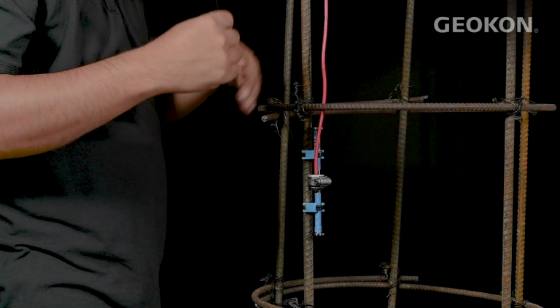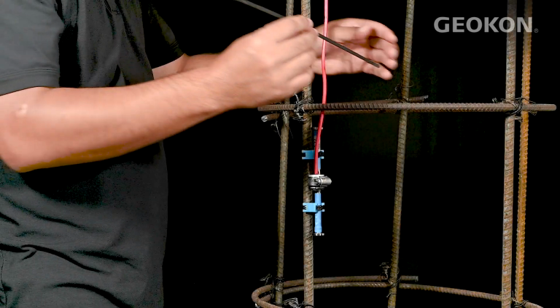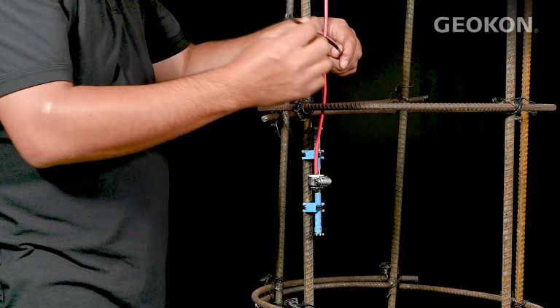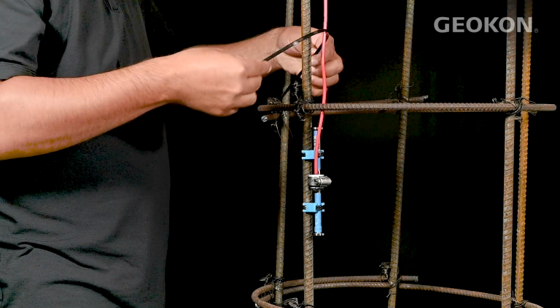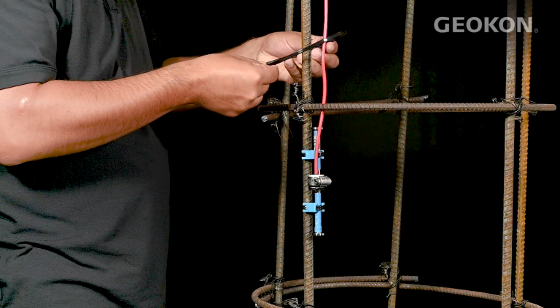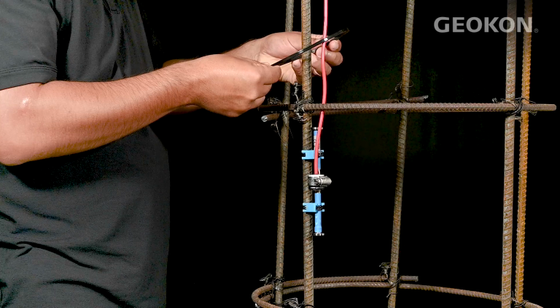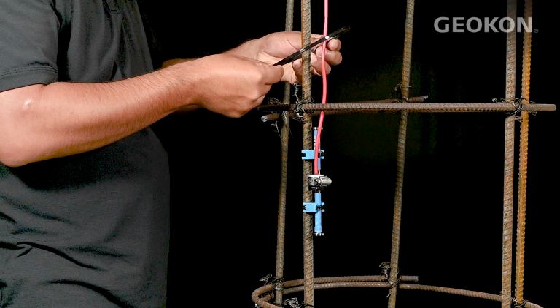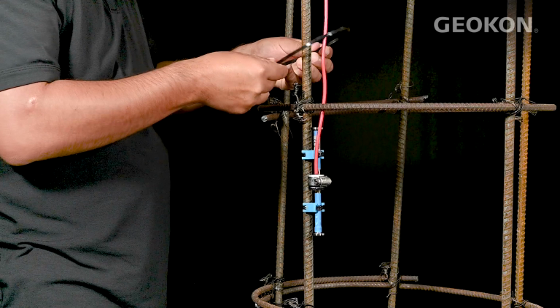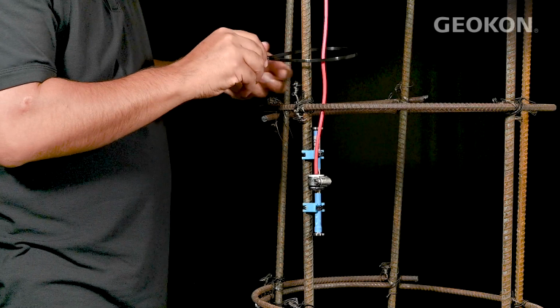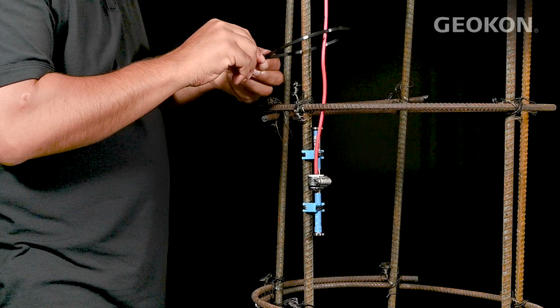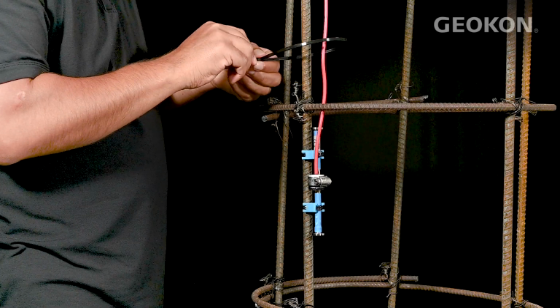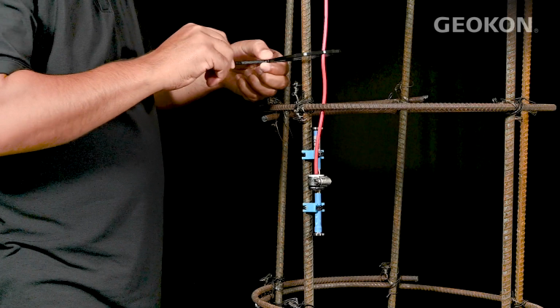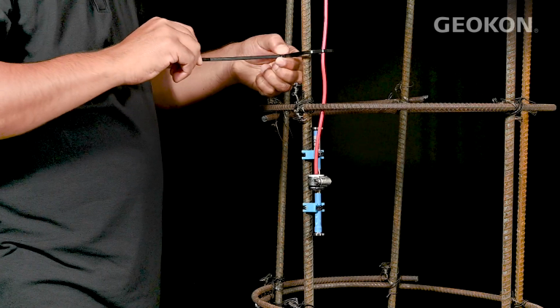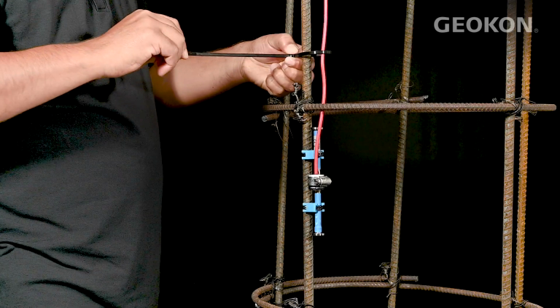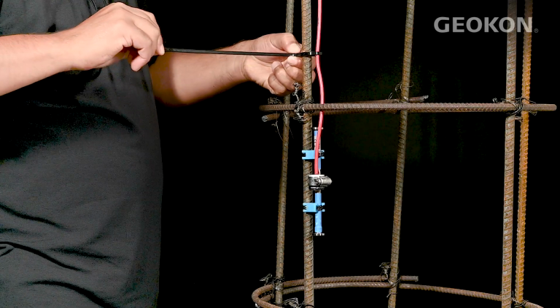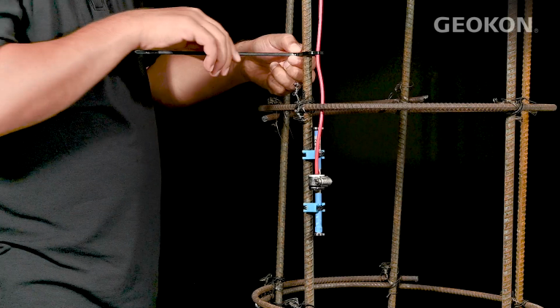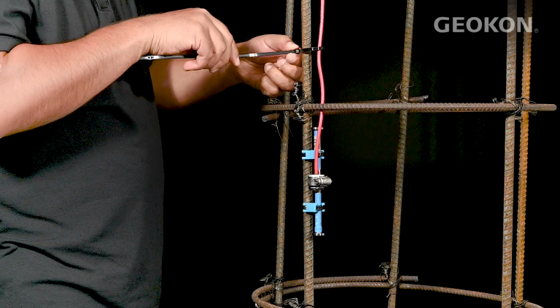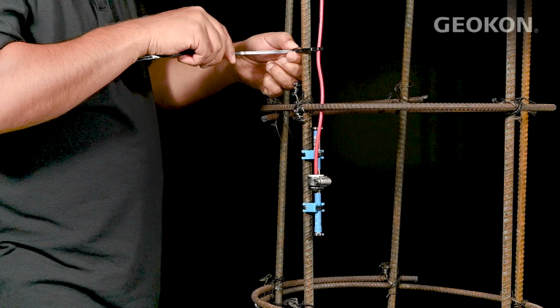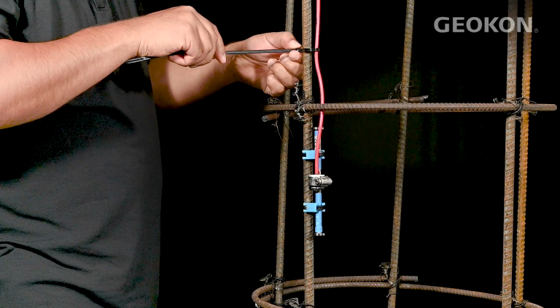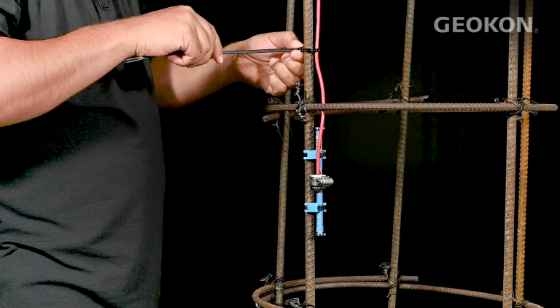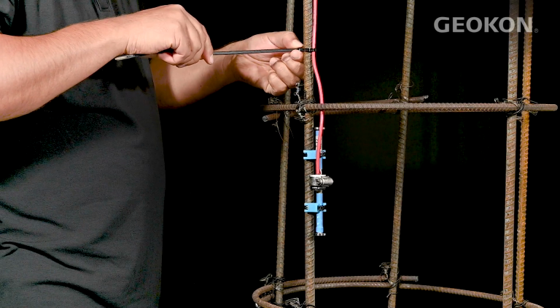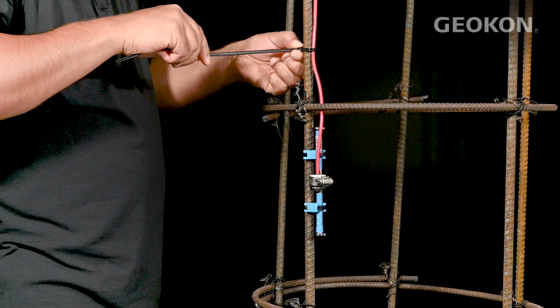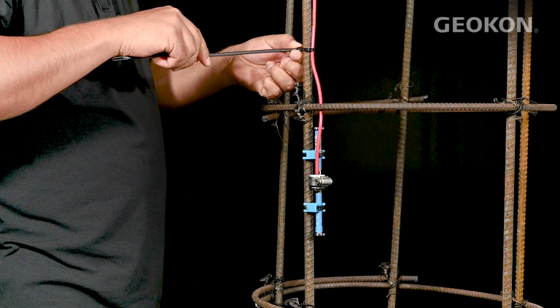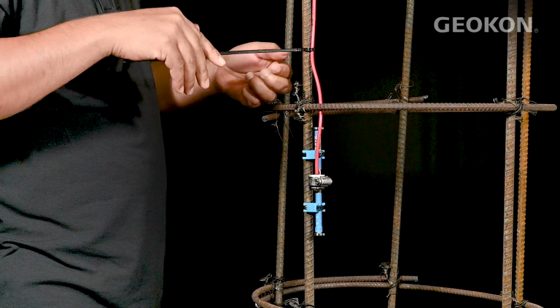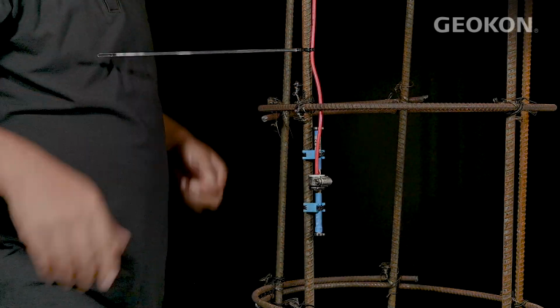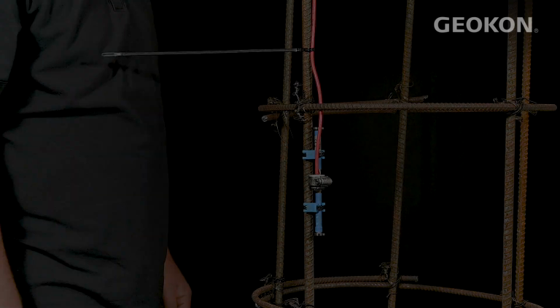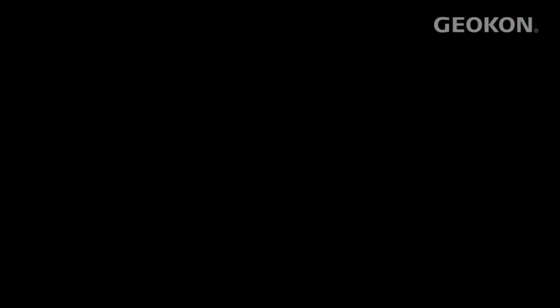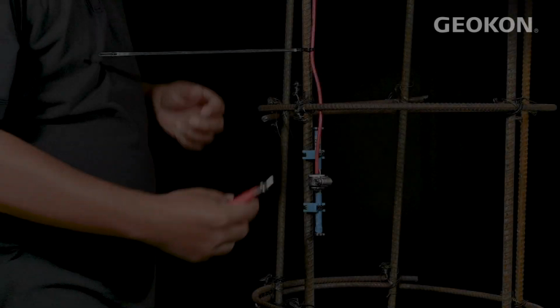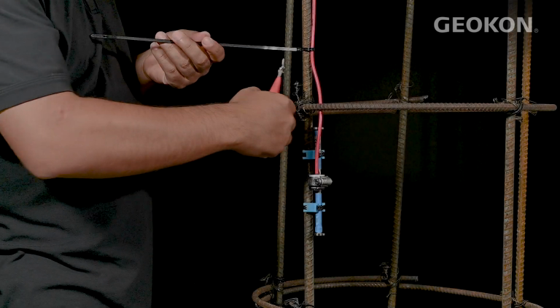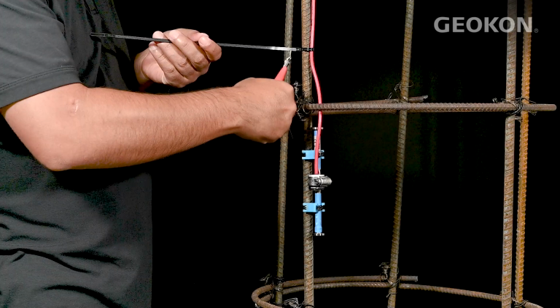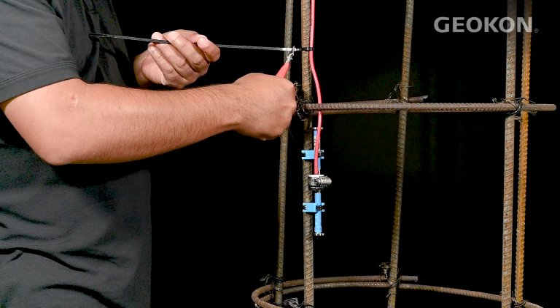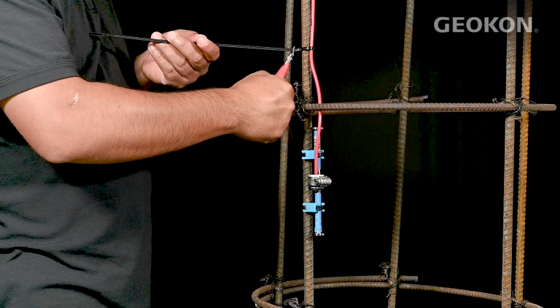Now that the gauge and coil assembly are installed, the cable should be secured along the length of the rebar using nylon zip ties. Once secured, trim back the zip ties.